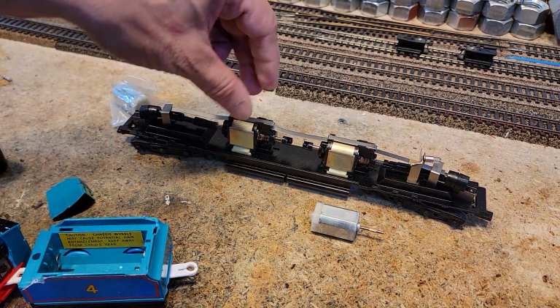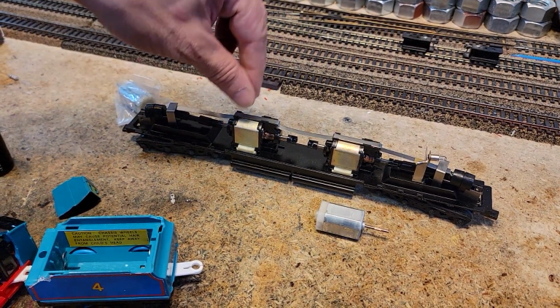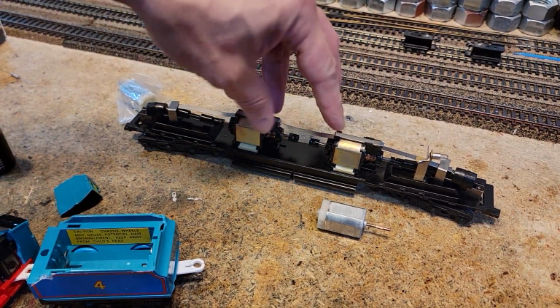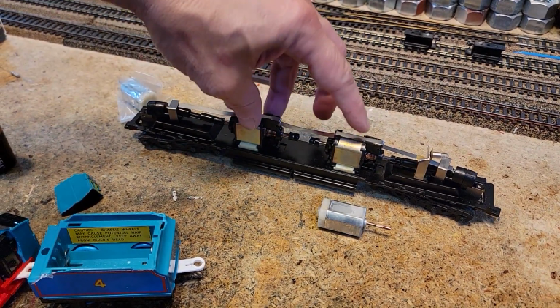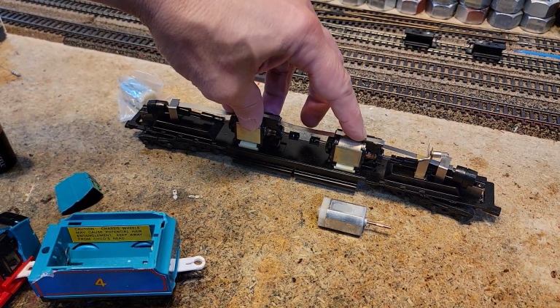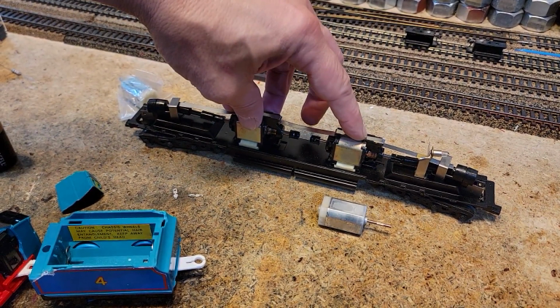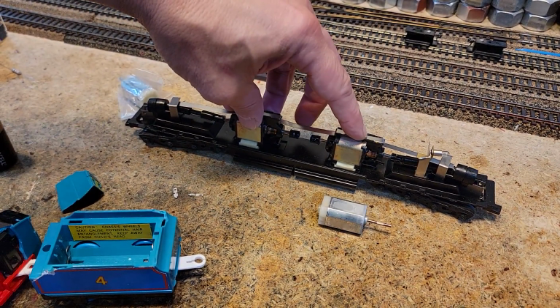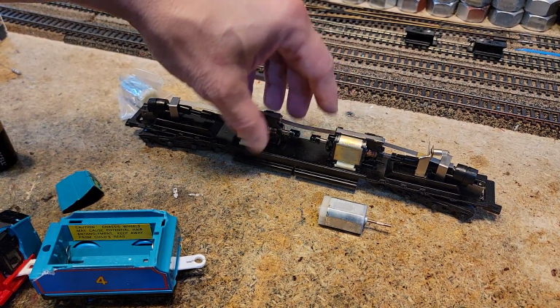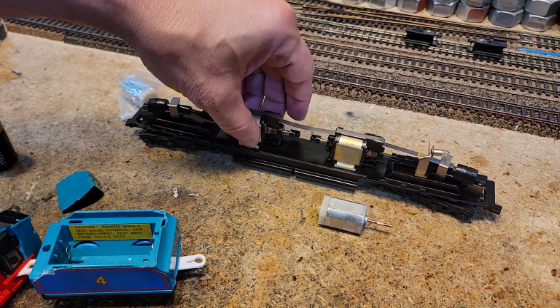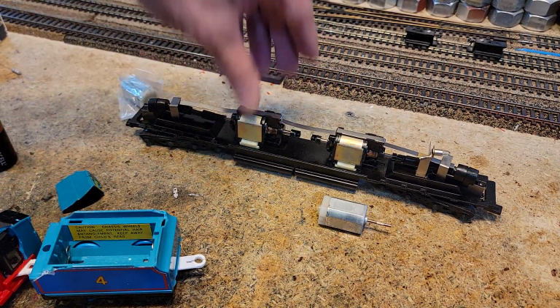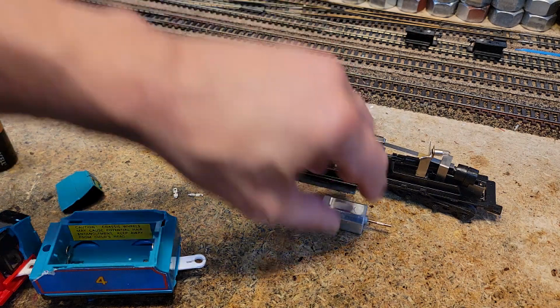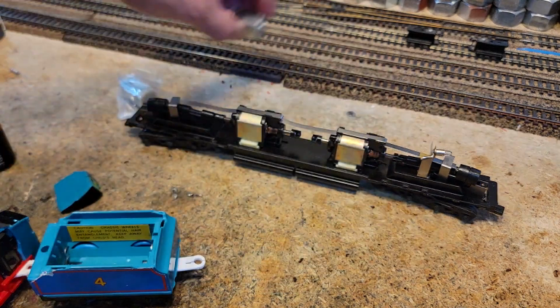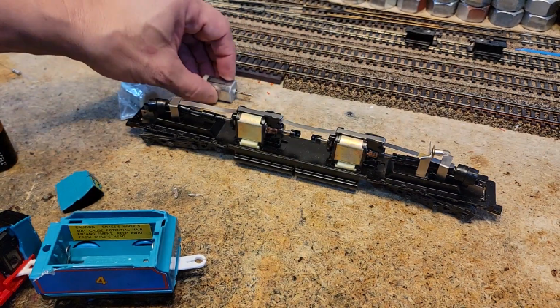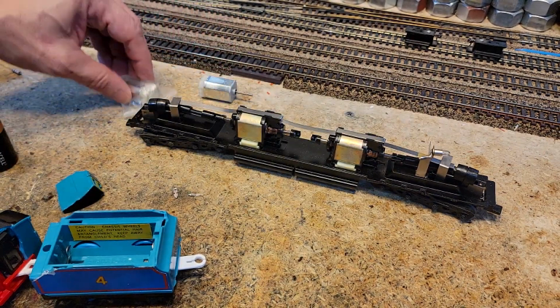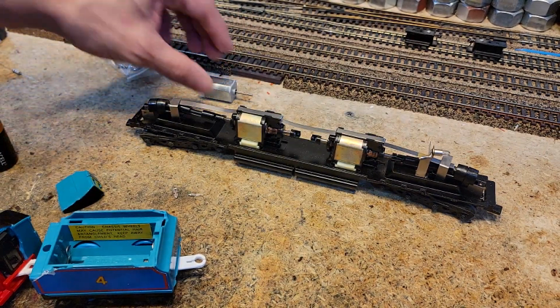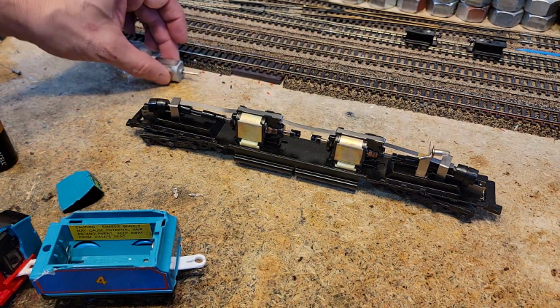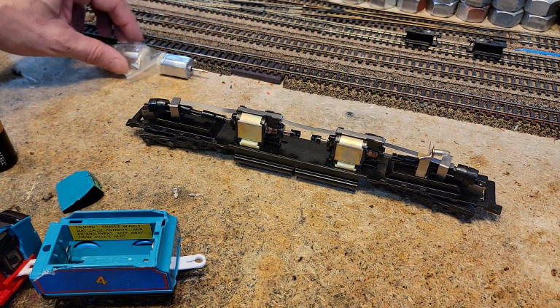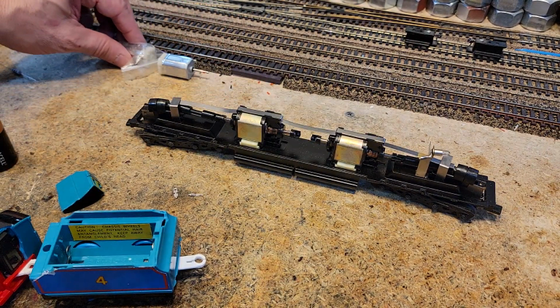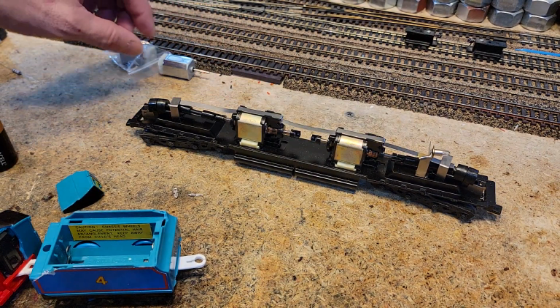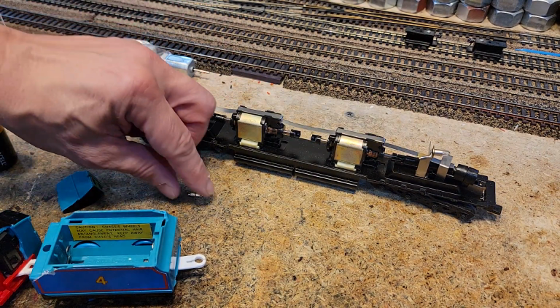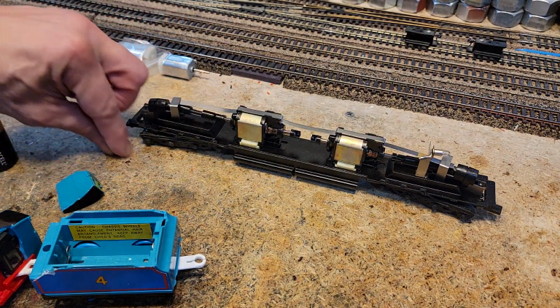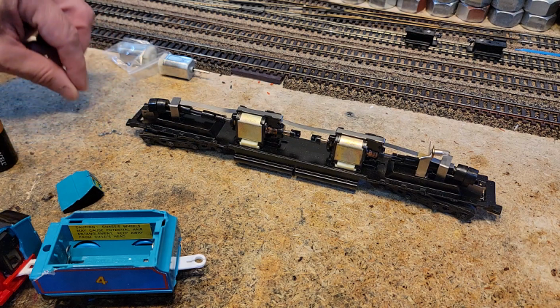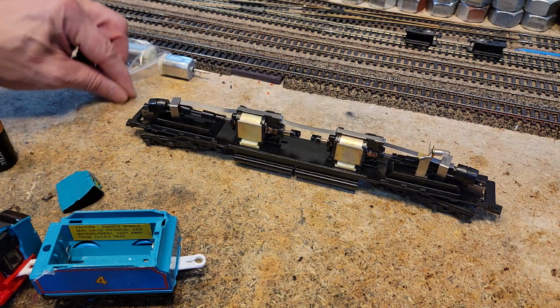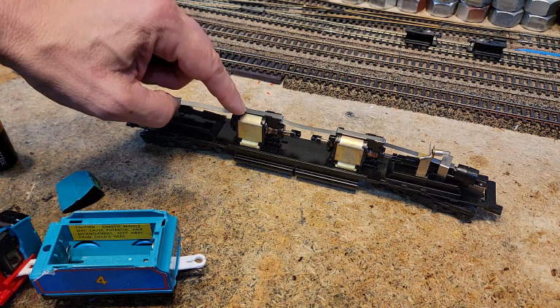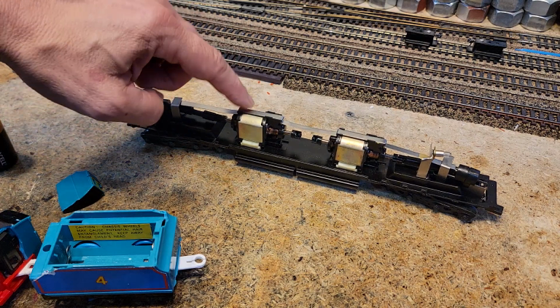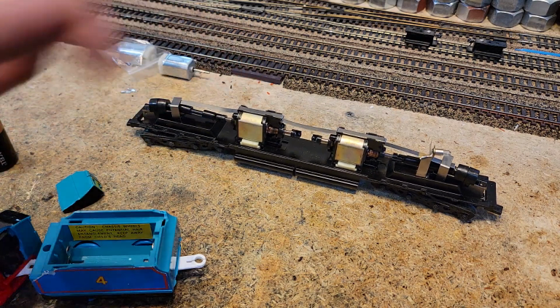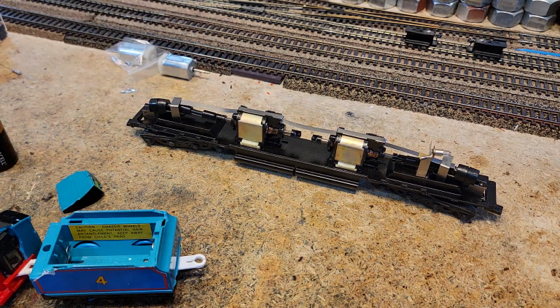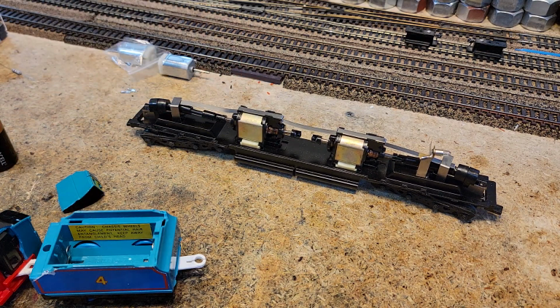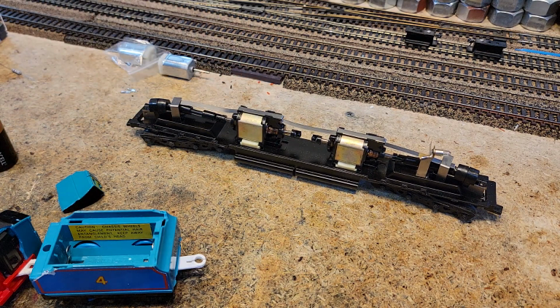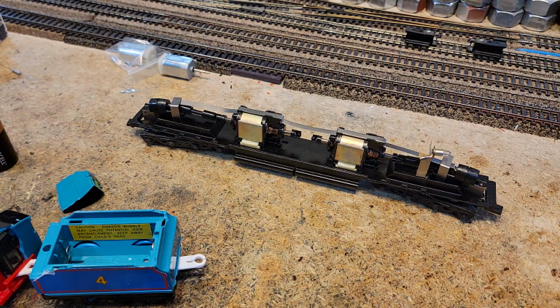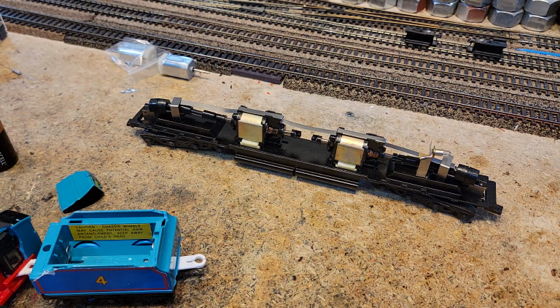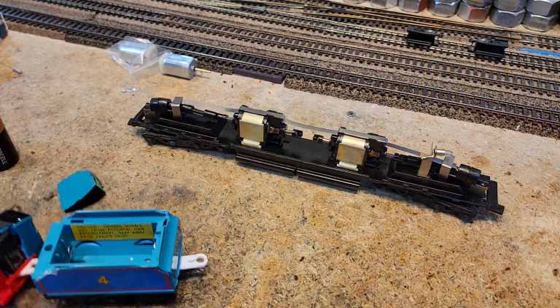These two guys are in series — dual motors. Before we build our giant face-ripper power plant, we're going to put this on the bench tester and see how it tests out.